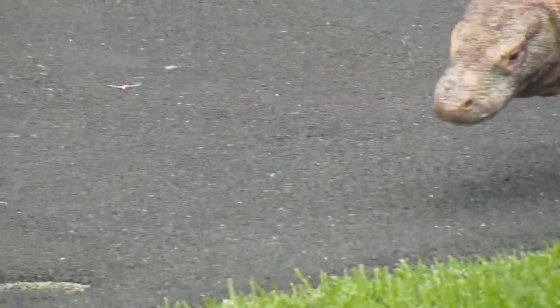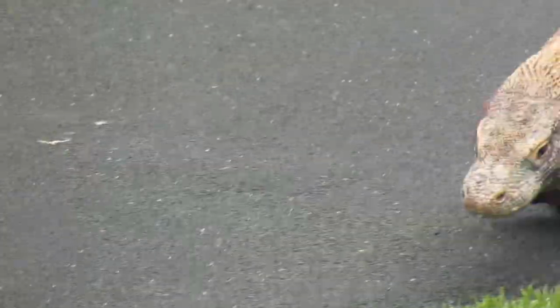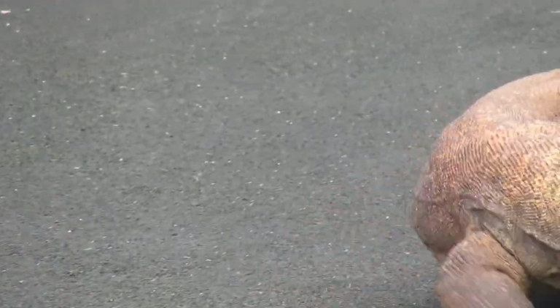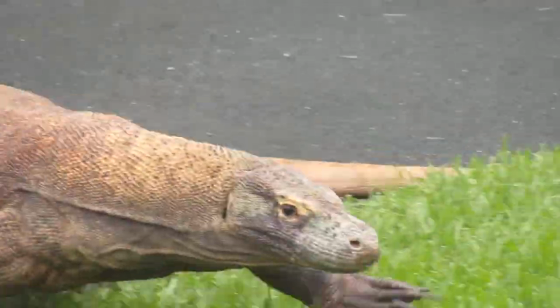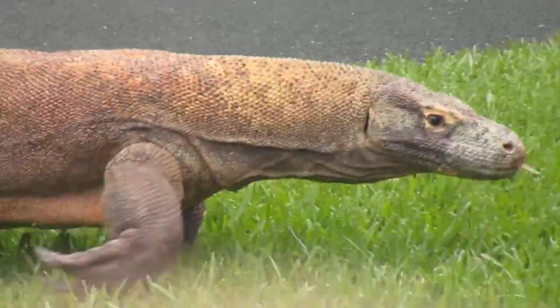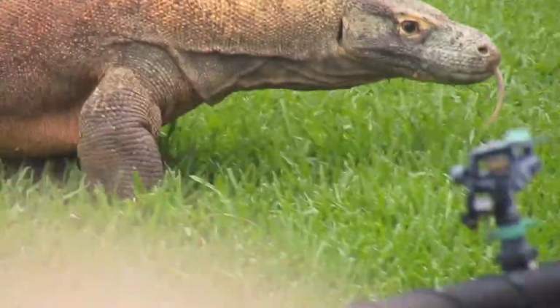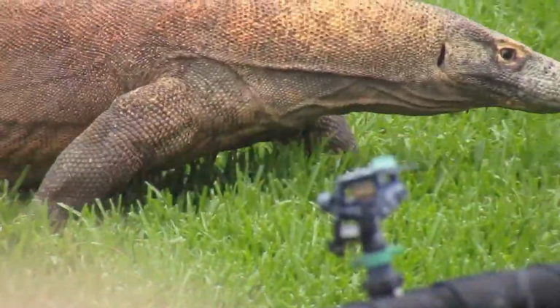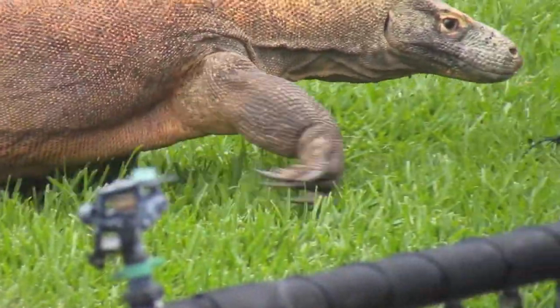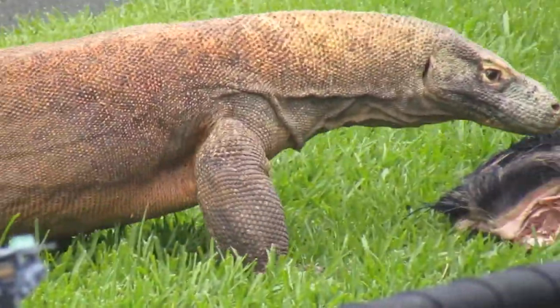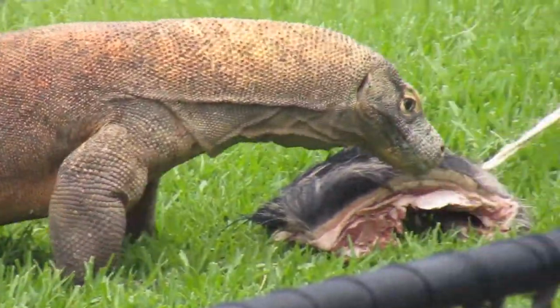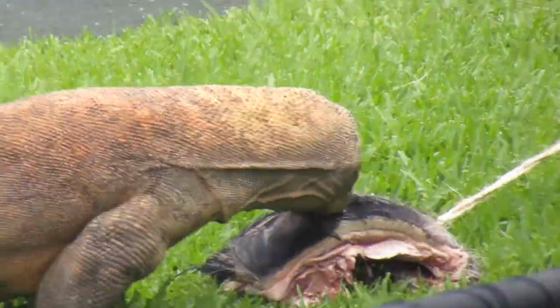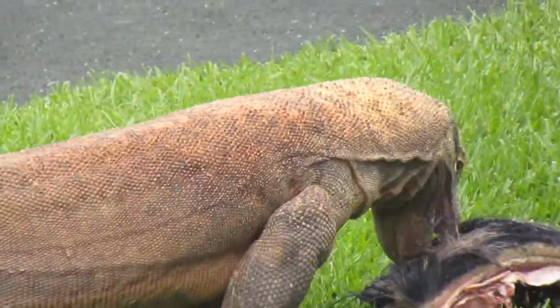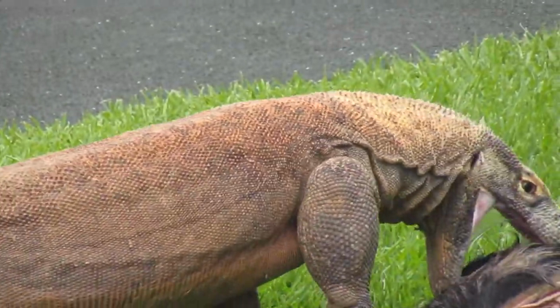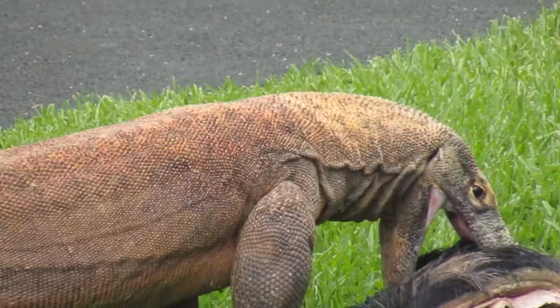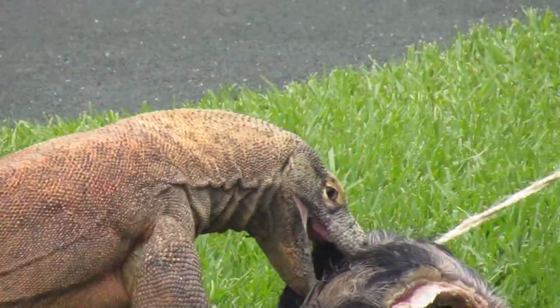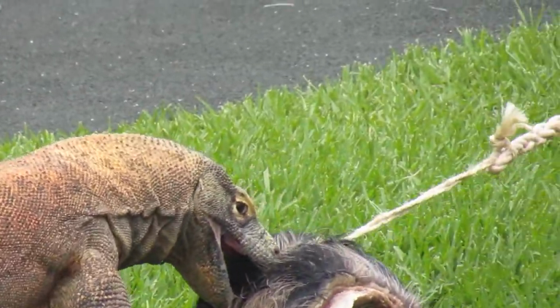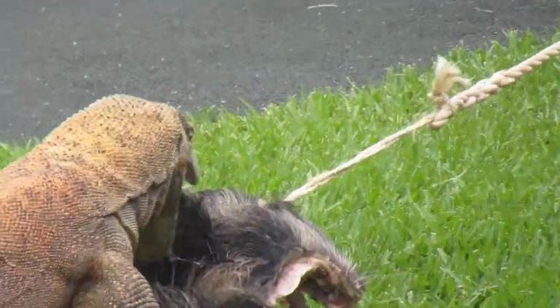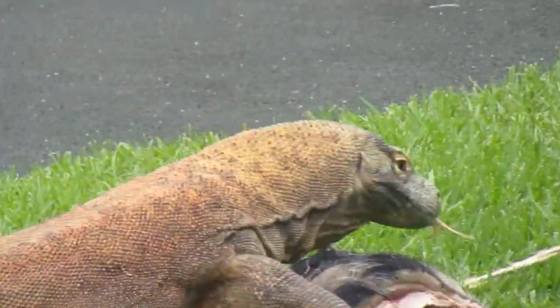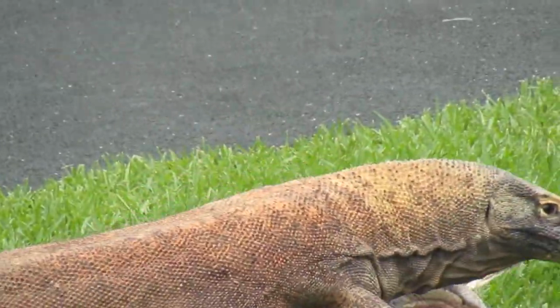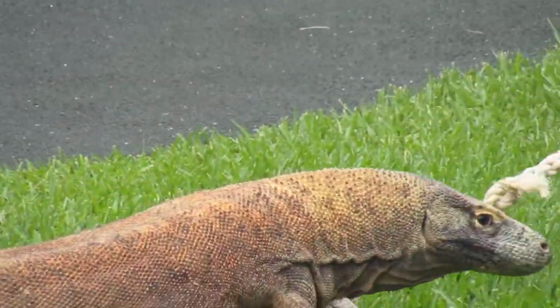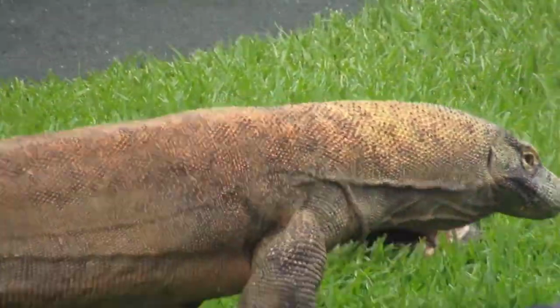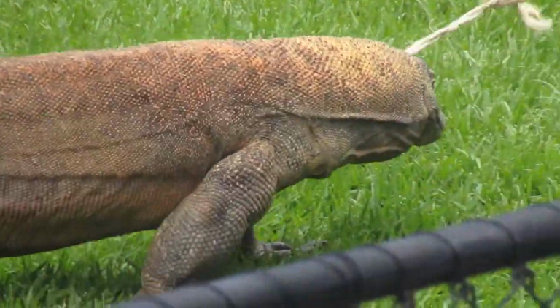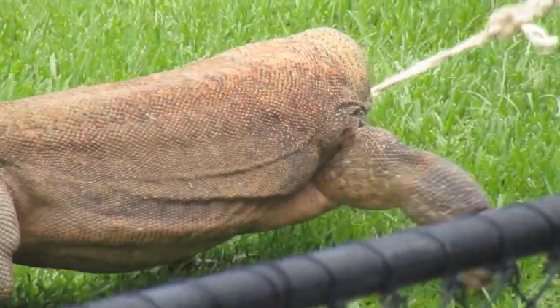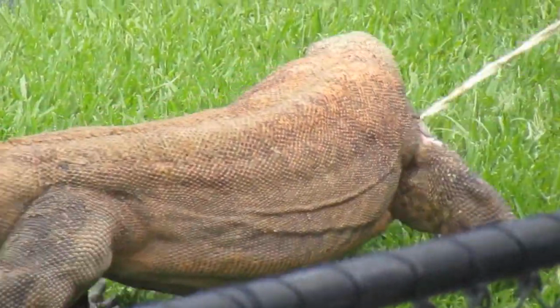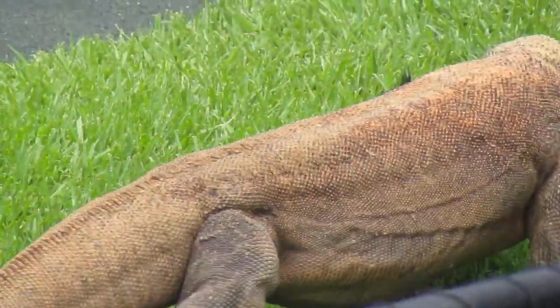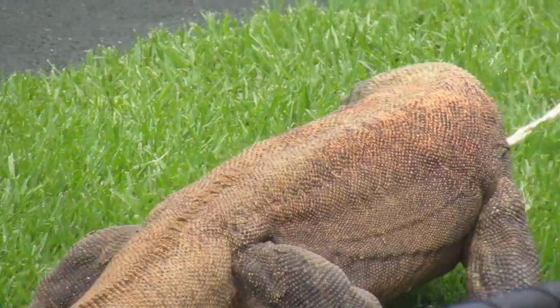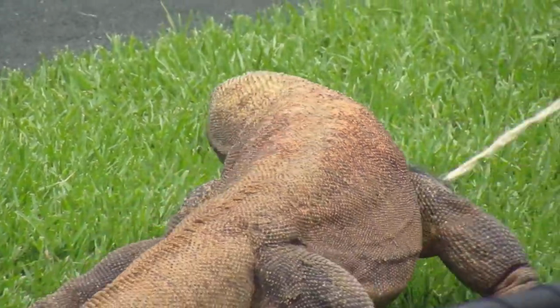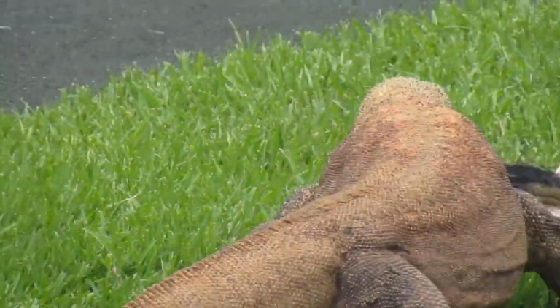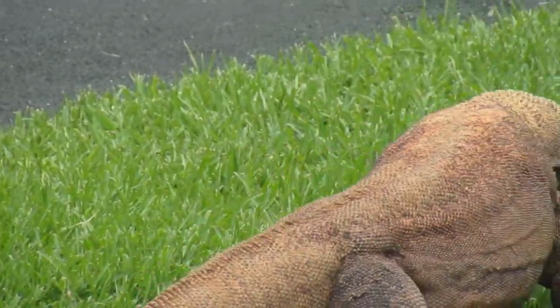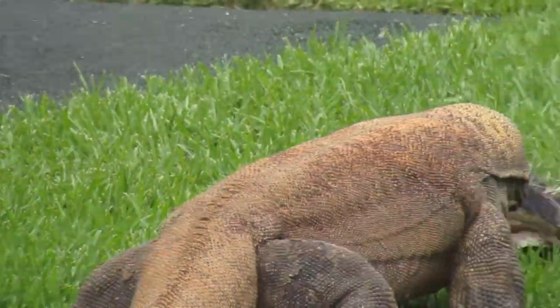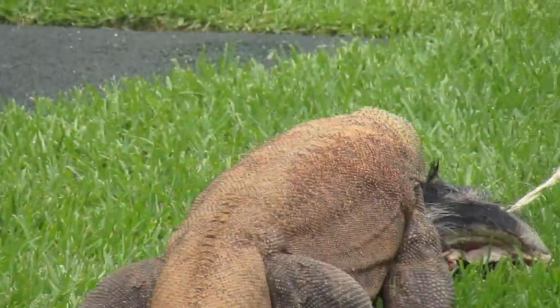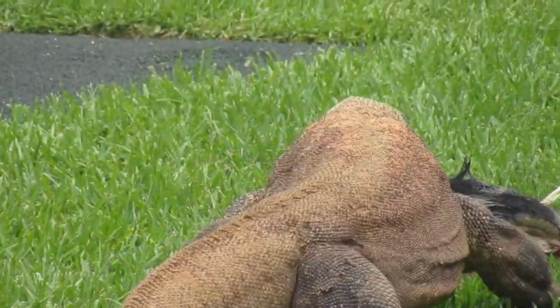They are taking down fully grown buffalo and pigs, goats, deer, things like that. And today we've got a bit of a chunk of pig for him, and Aiden is going to drag that around, basically looking like a struggling pig.